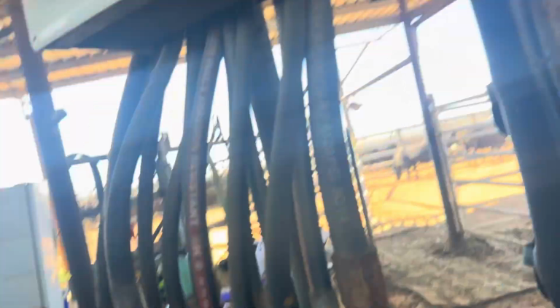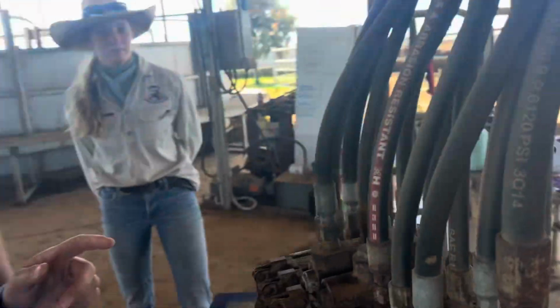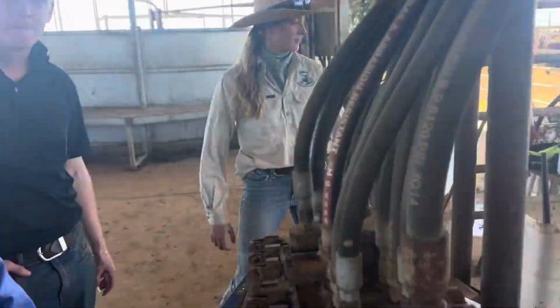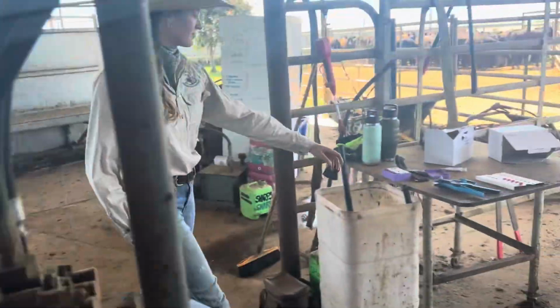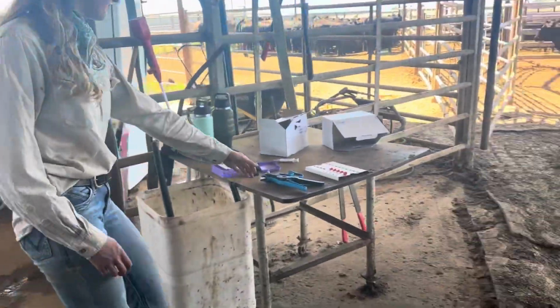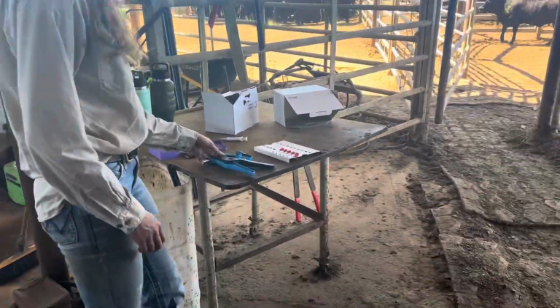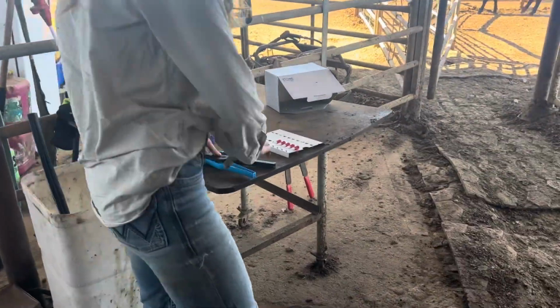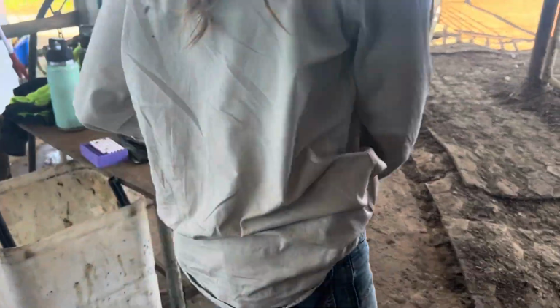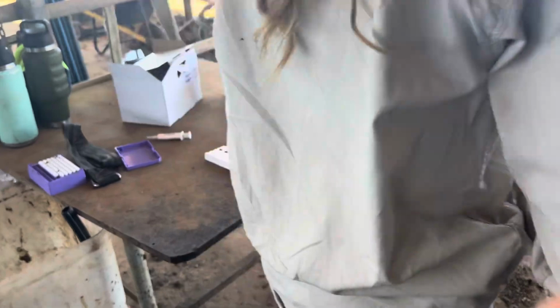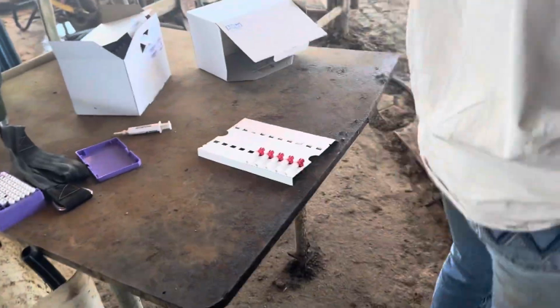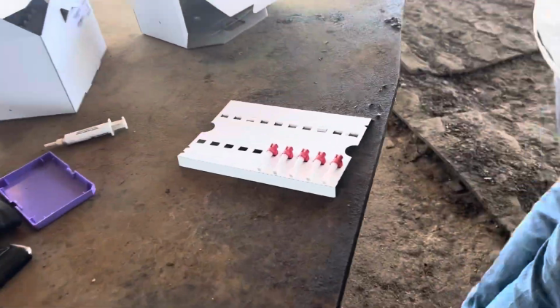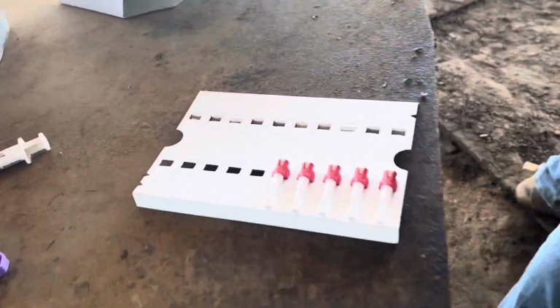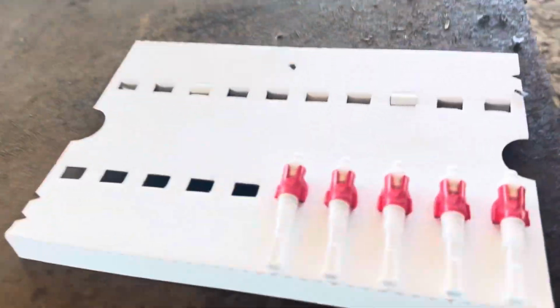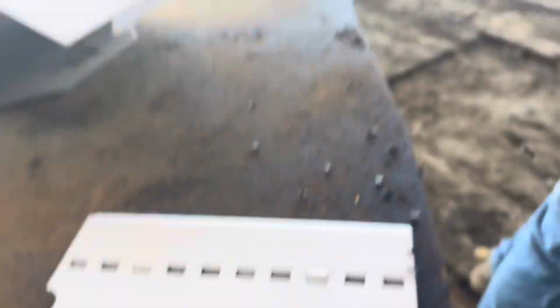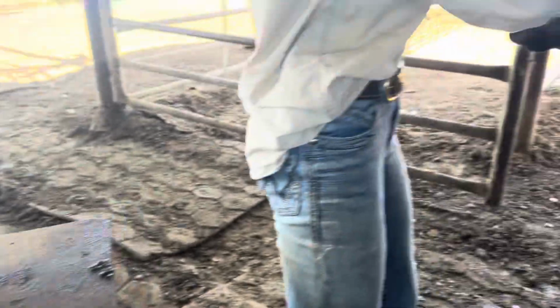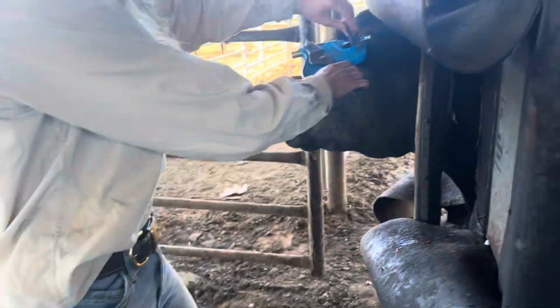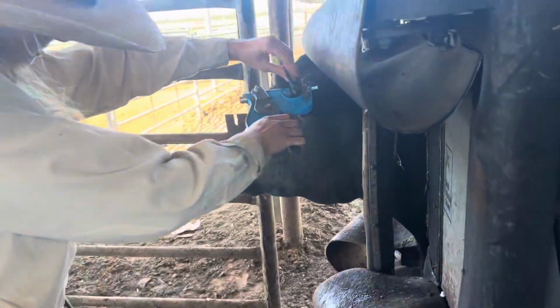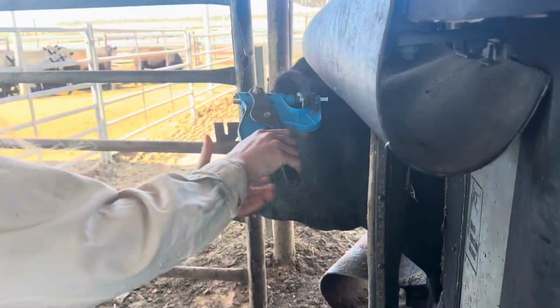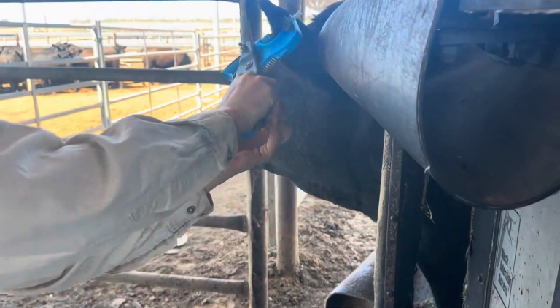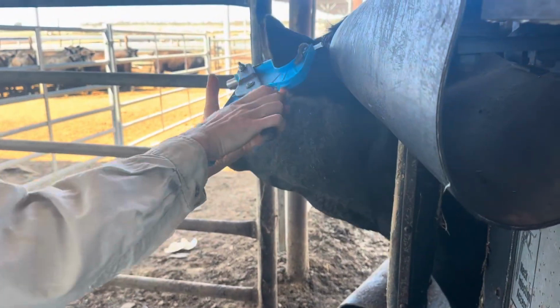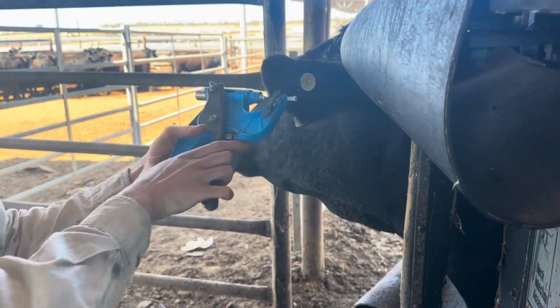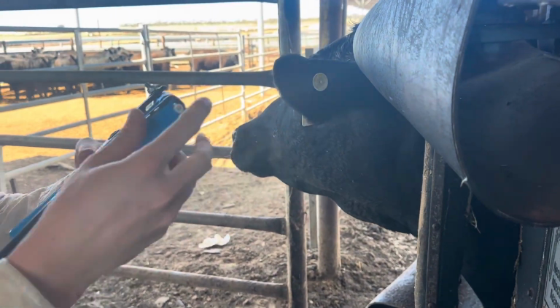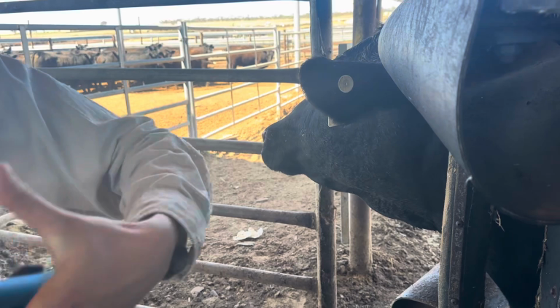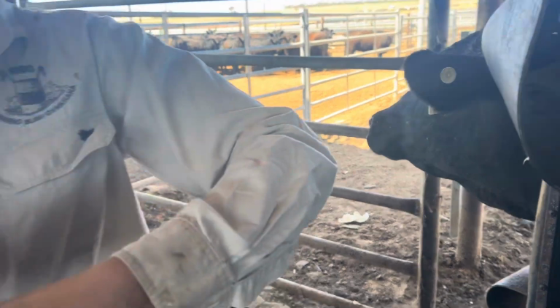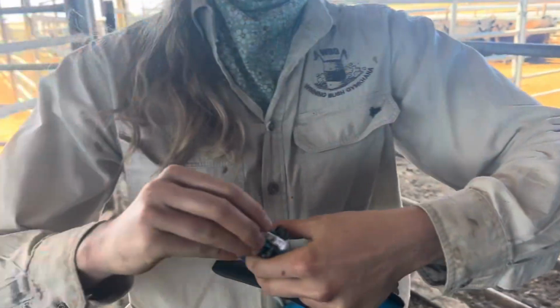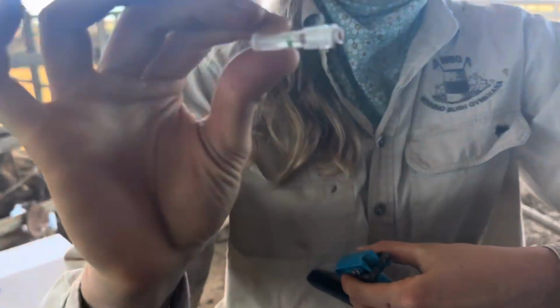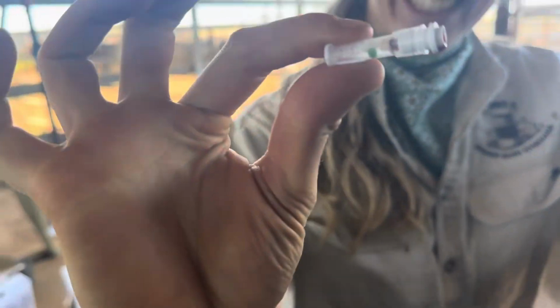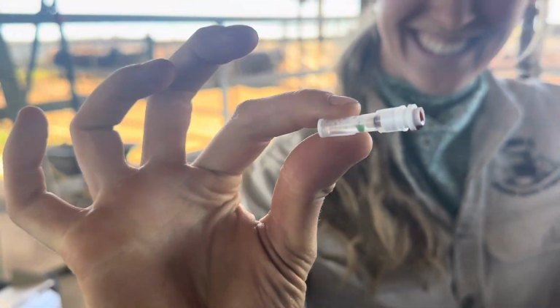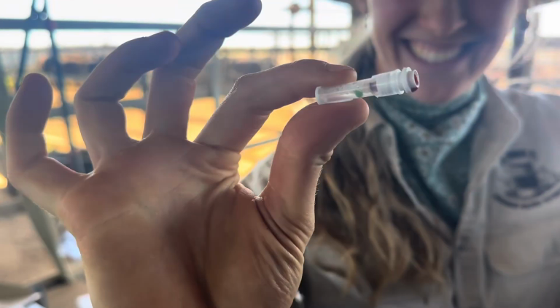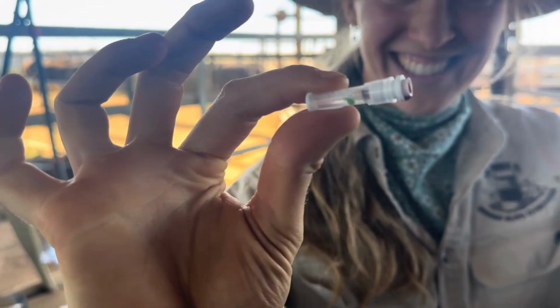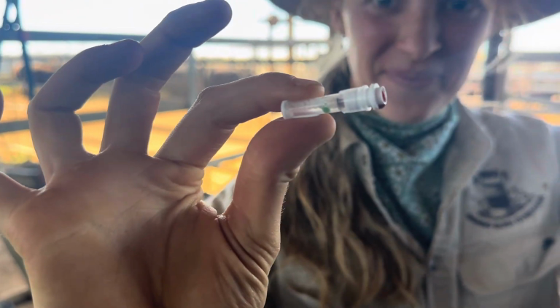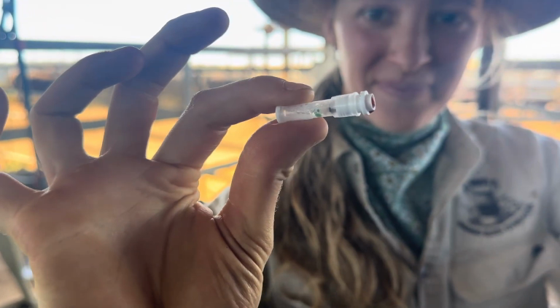We've got to take a DNA sample, so we're checking the mother. This is her parent verification. So that's what the devices look like. Here's Emily taking a punch. Punch. Did the little ear, leaves a little hole inside there.